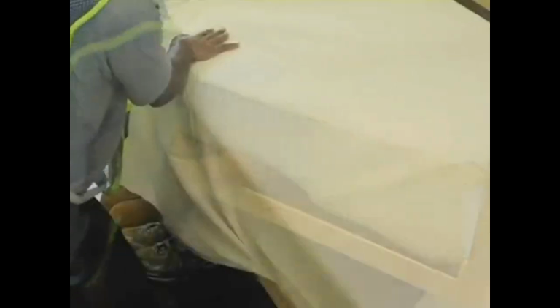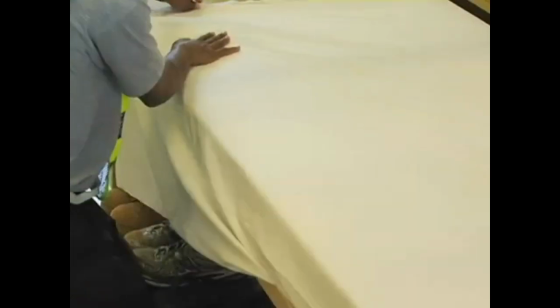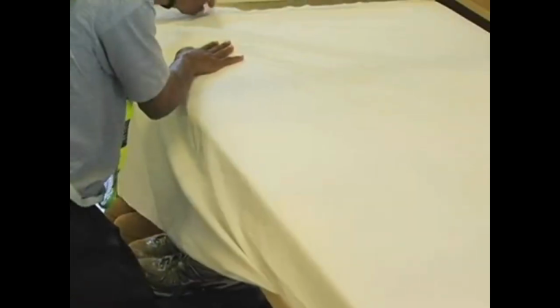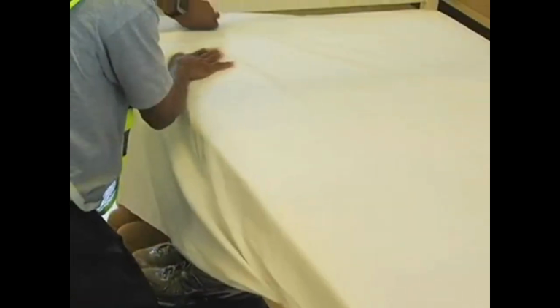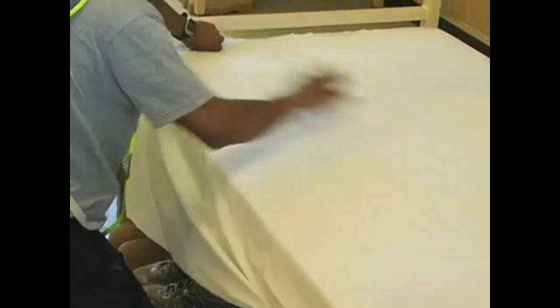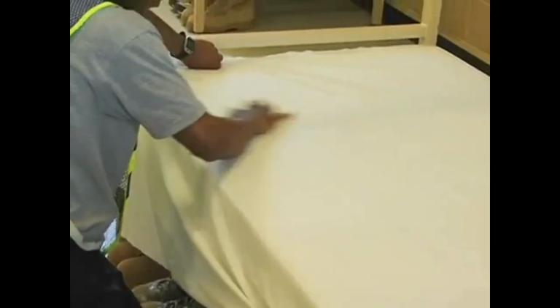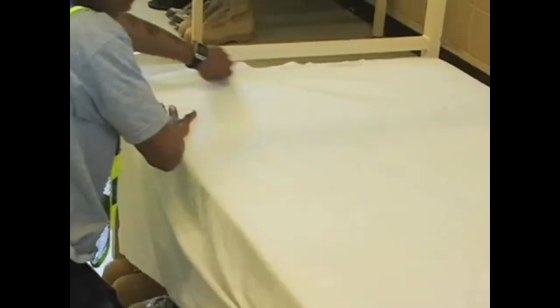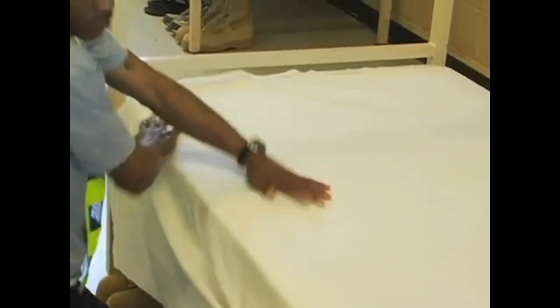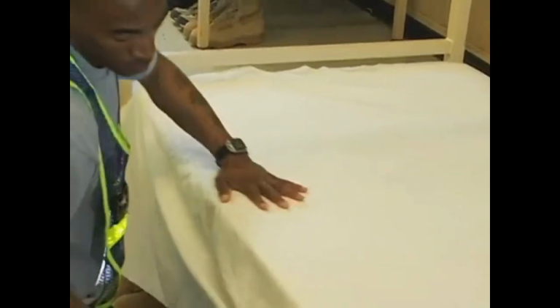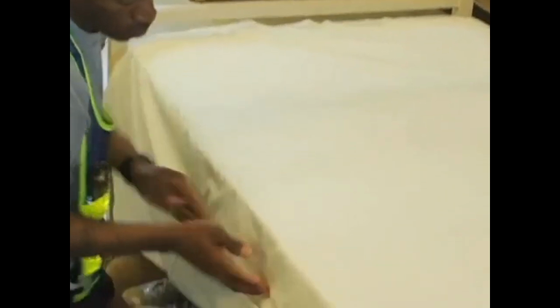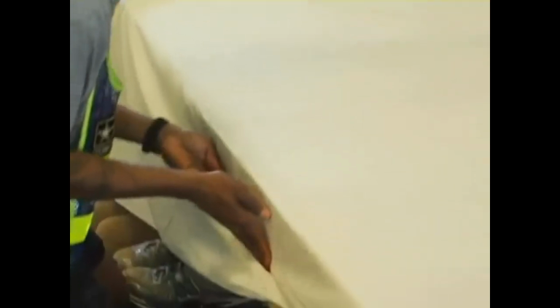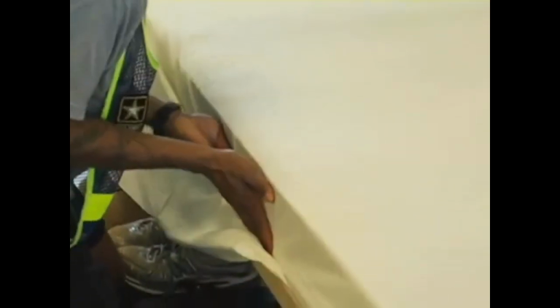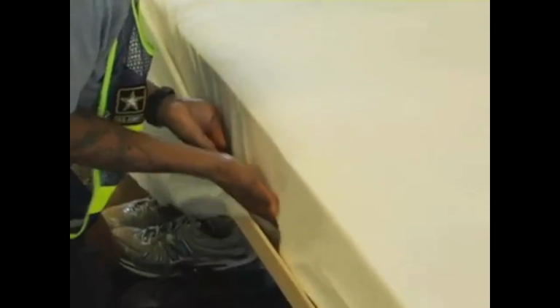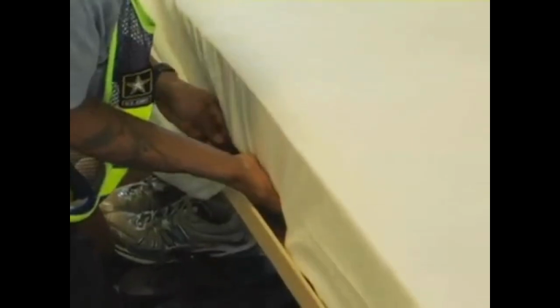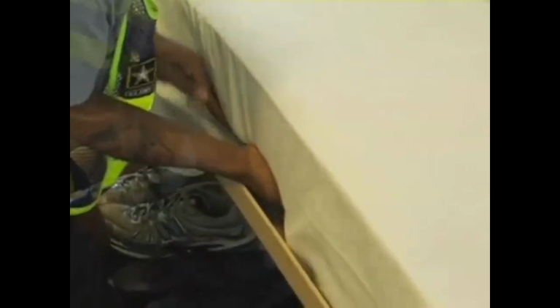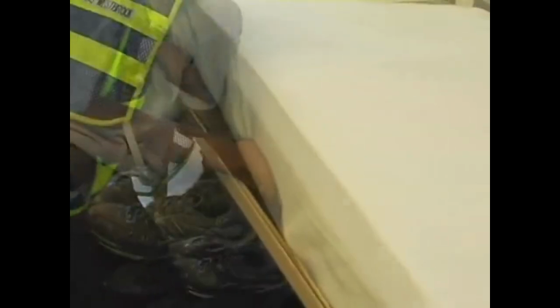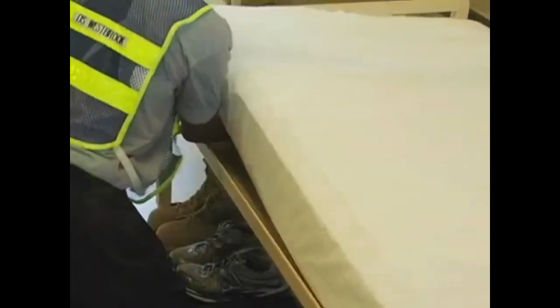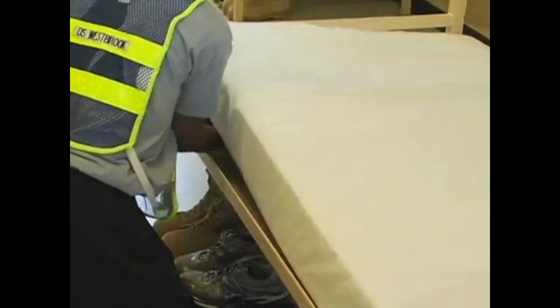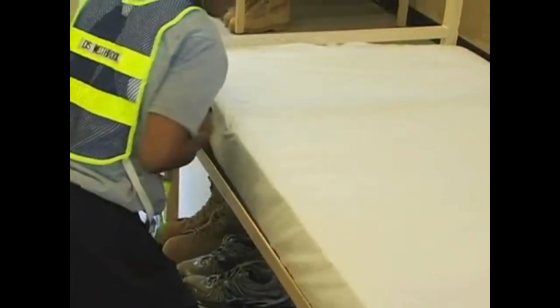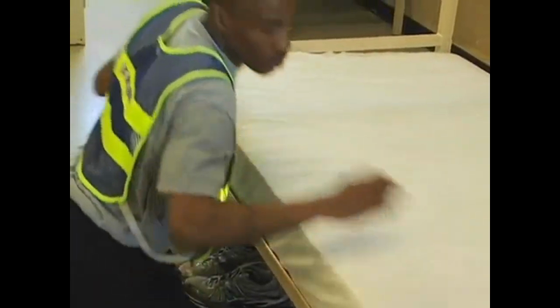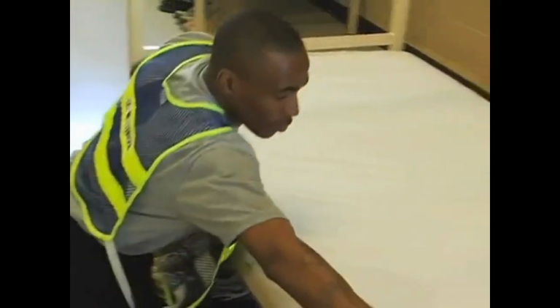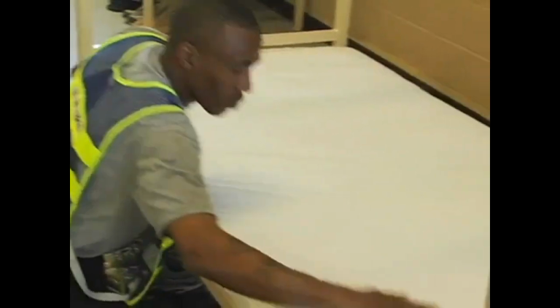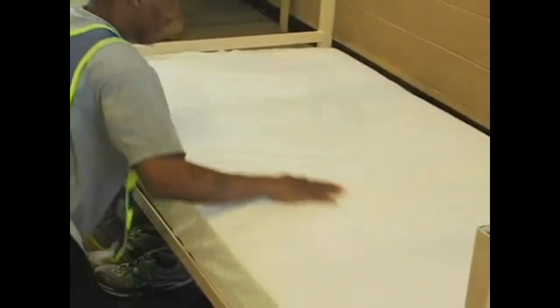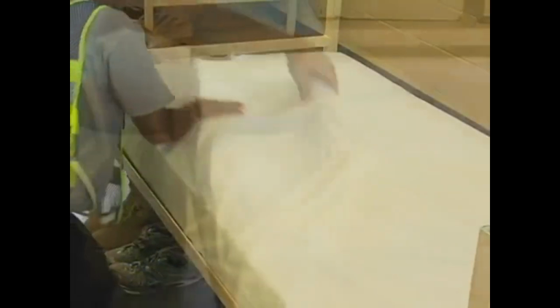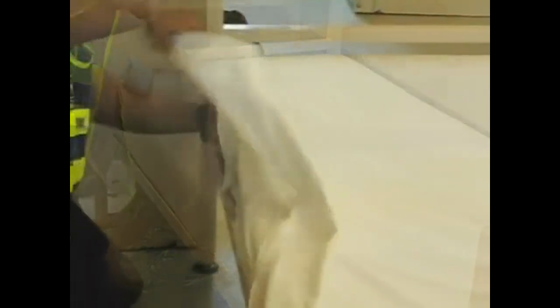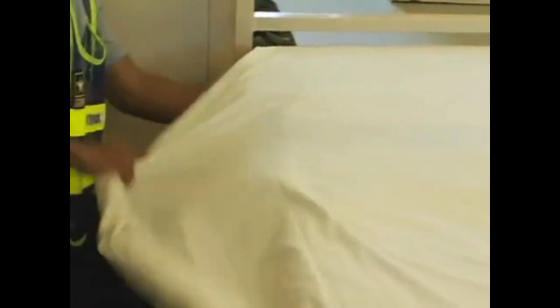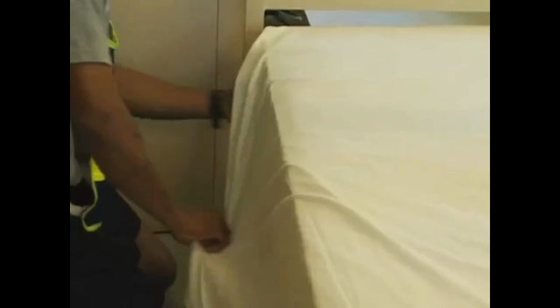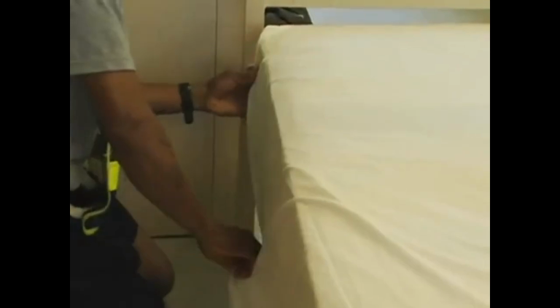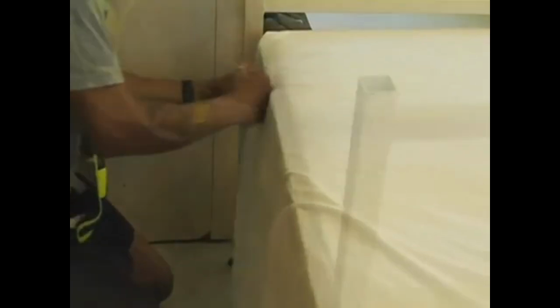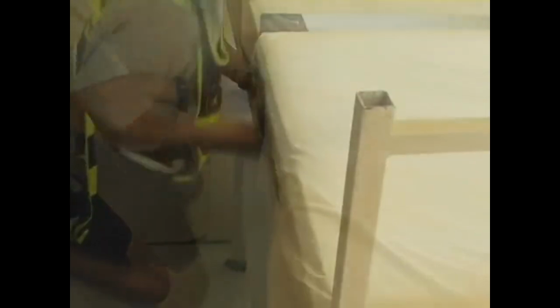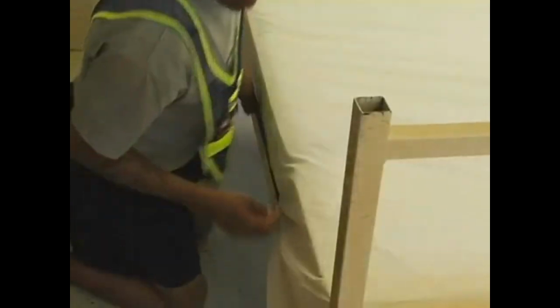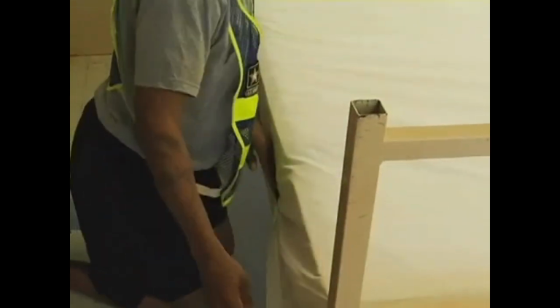Always make sure that you smooth out the sheets. Continue tucking the excess part of the sheet all the way down towards the foot end of the rack. Then go to the other side and proceed in the same manner as you did the first time.